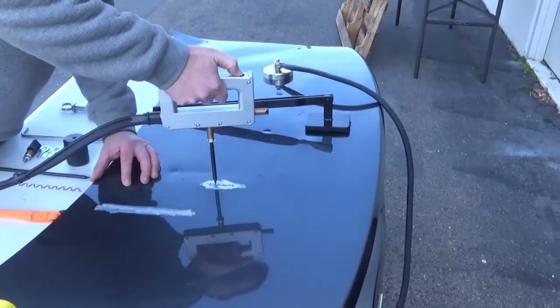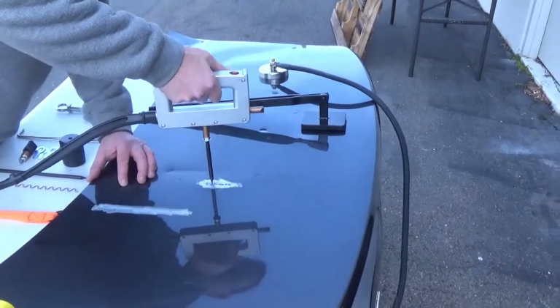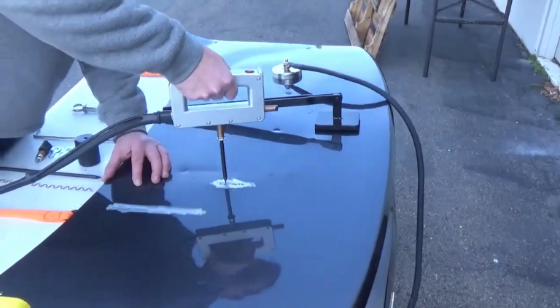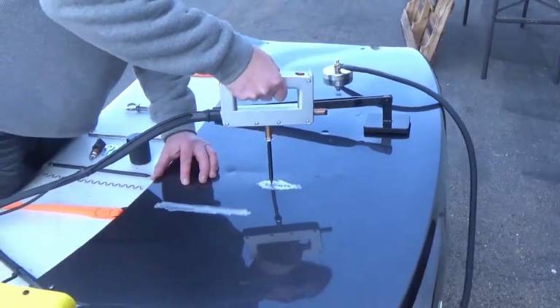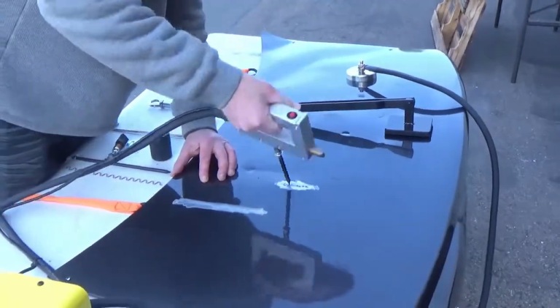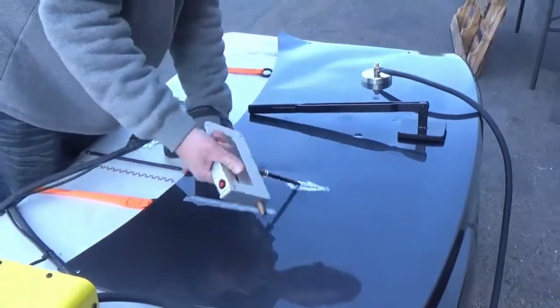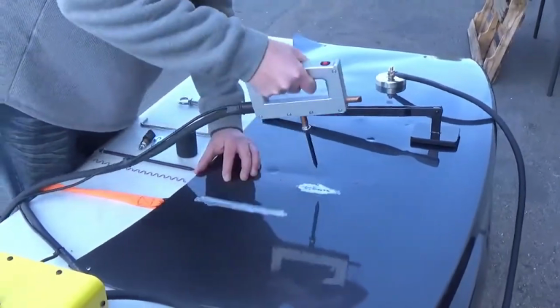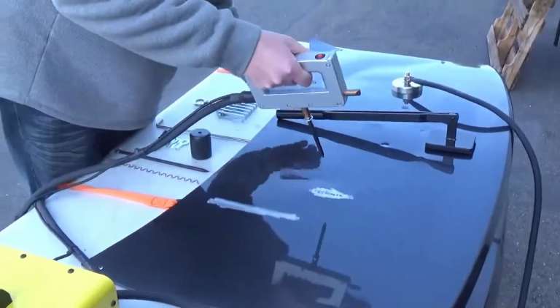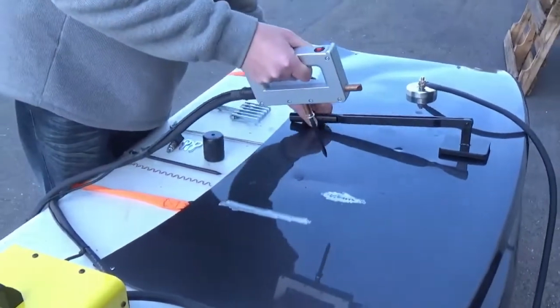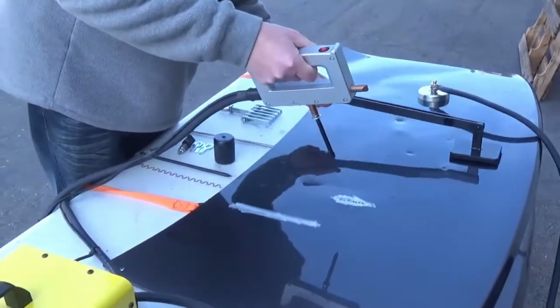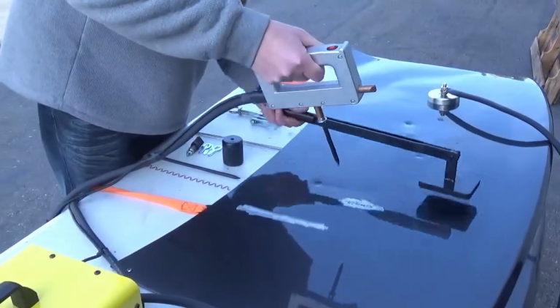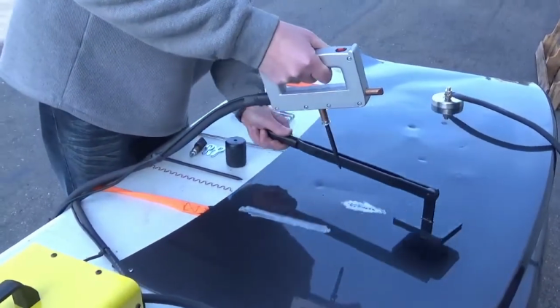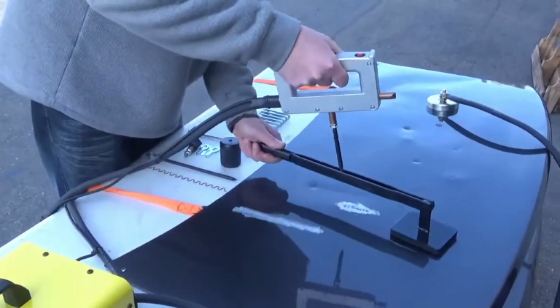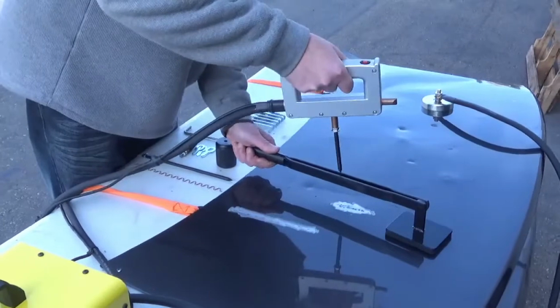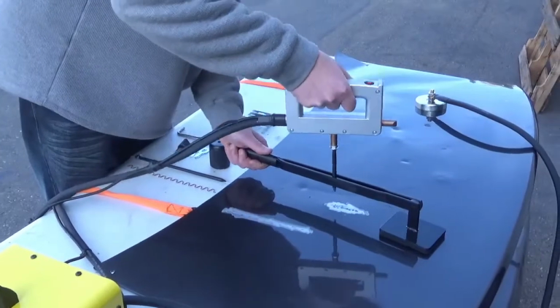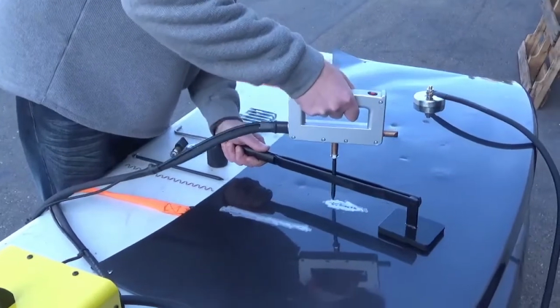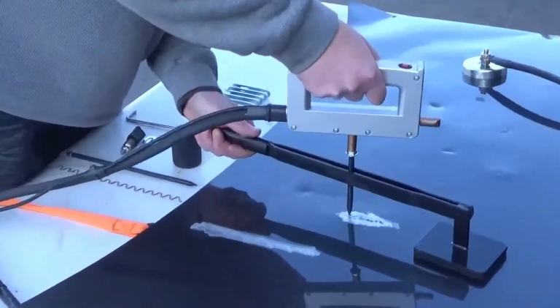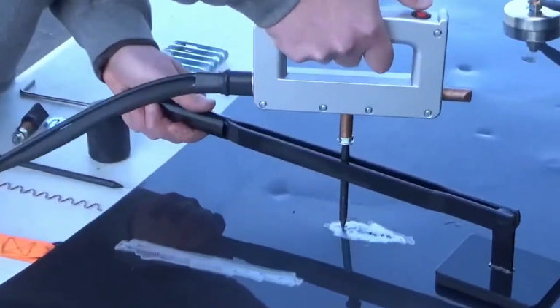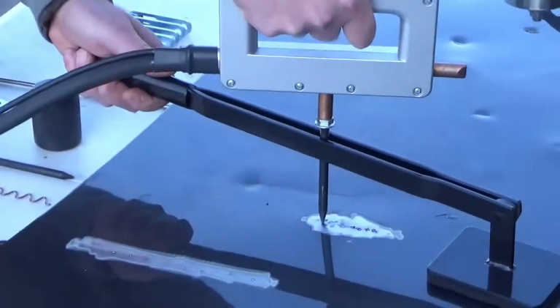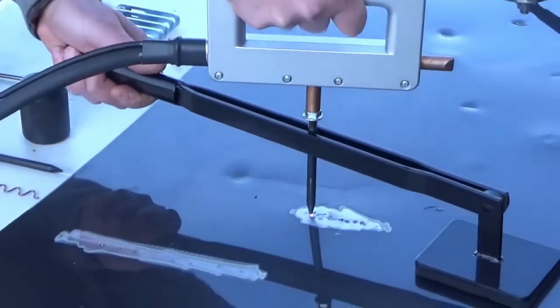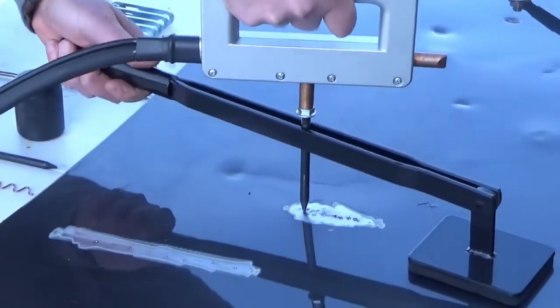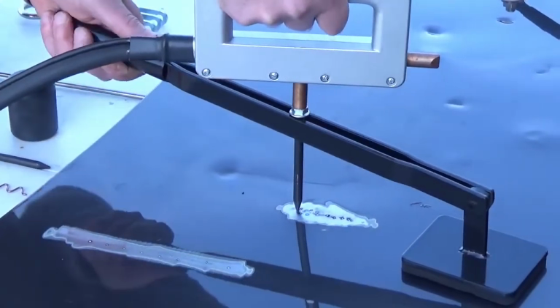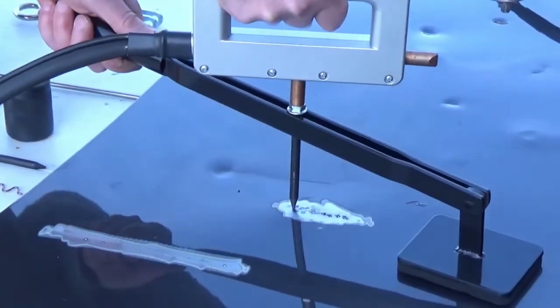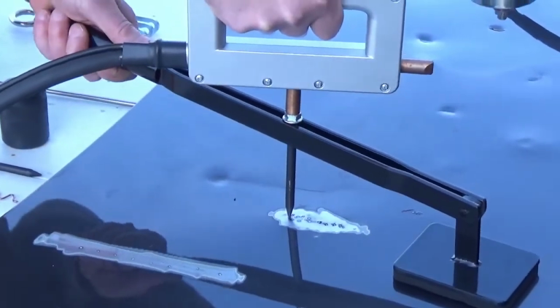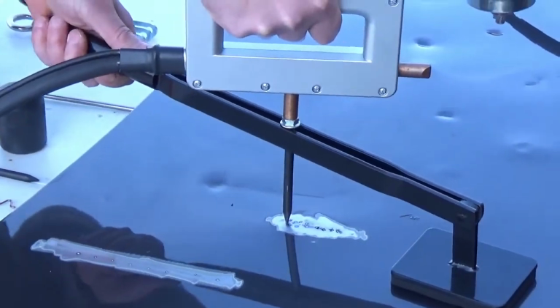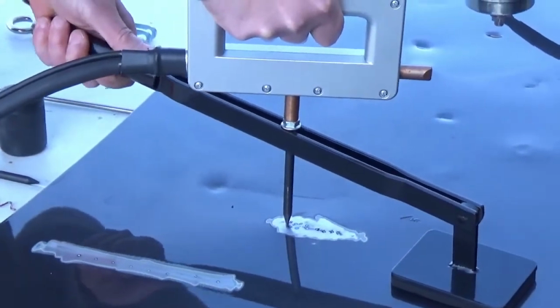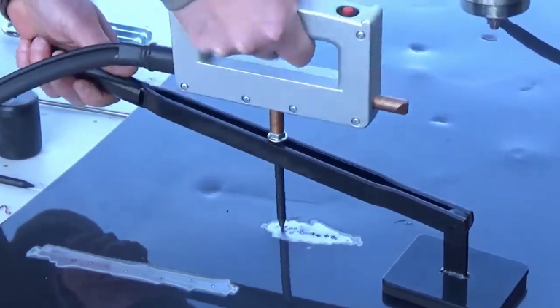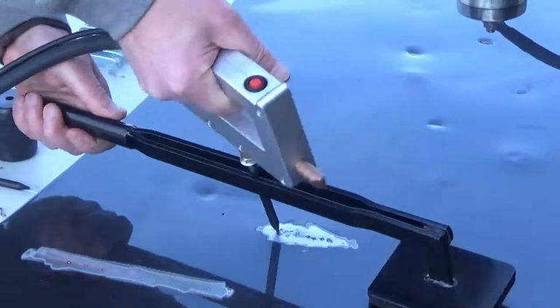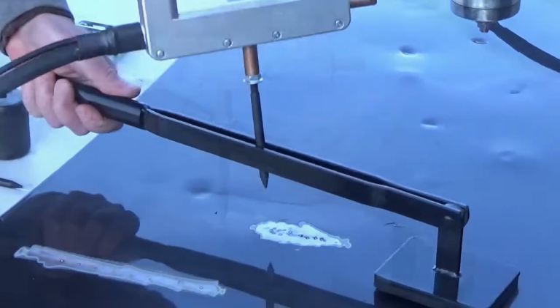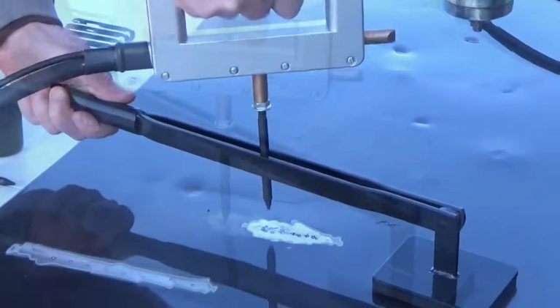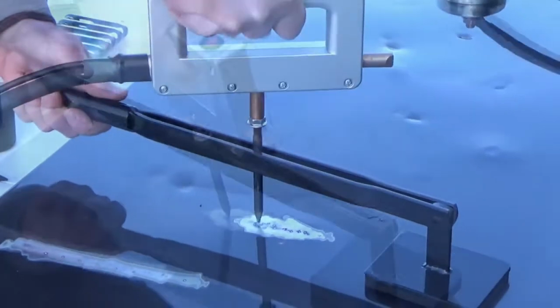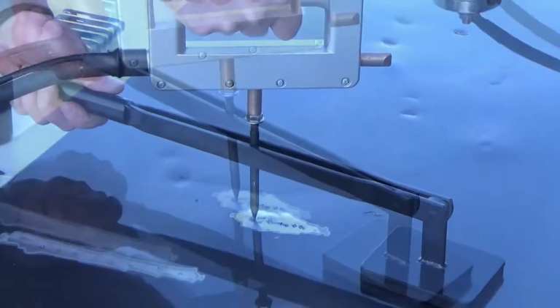If the repair is more intense, use the leverage bar provided. Place the pad on the leverage bar in a reinforced area of the panel and gently pull with the handle, then twist the handle to break the weld and repeat.